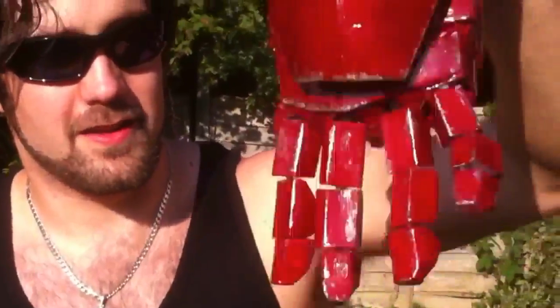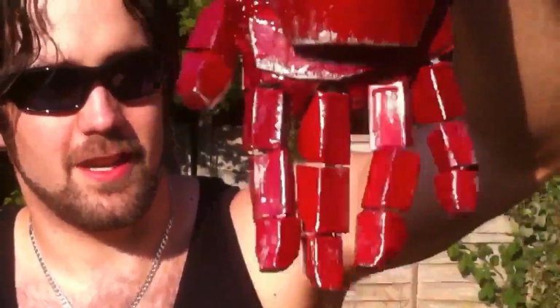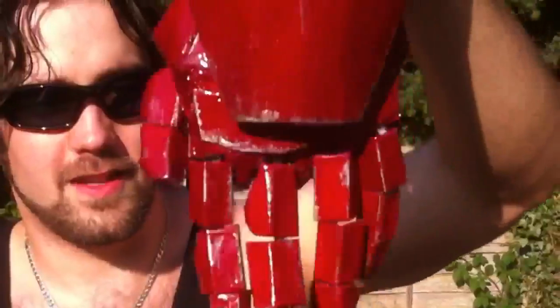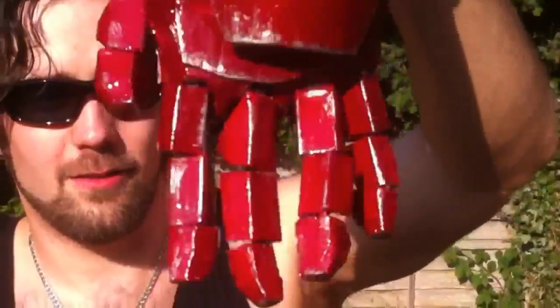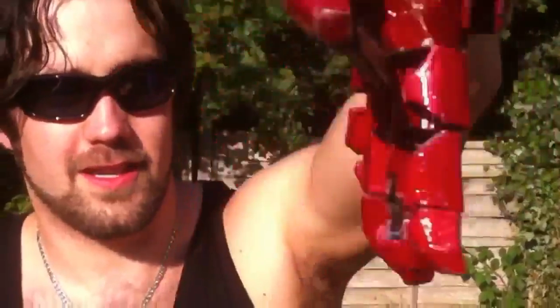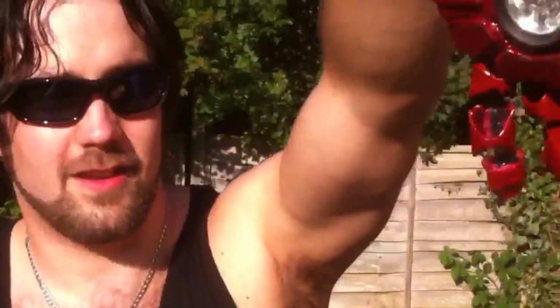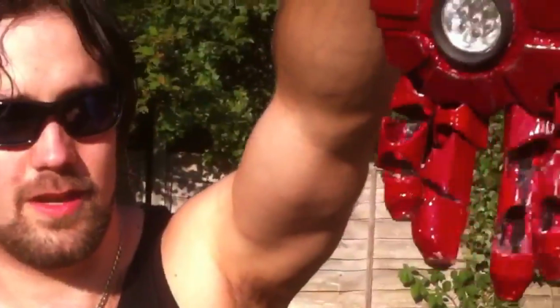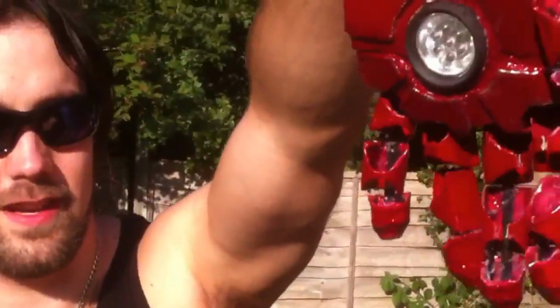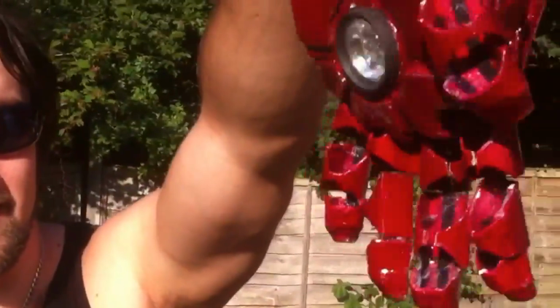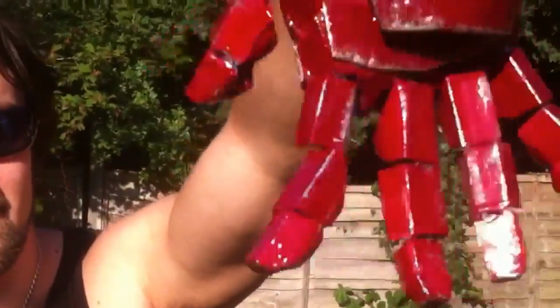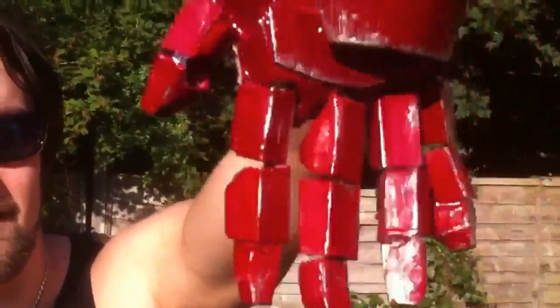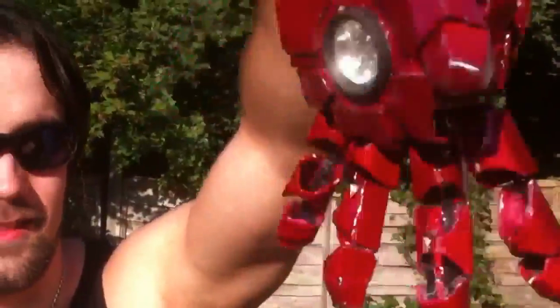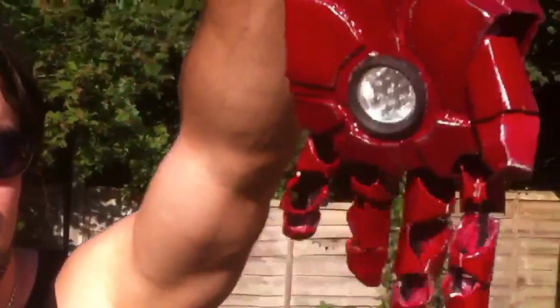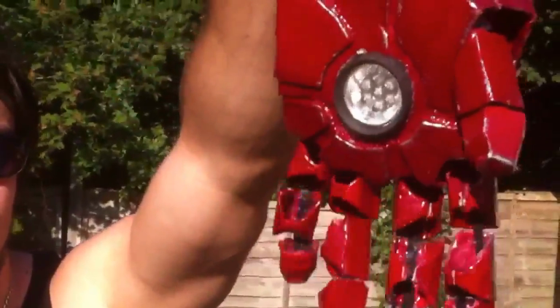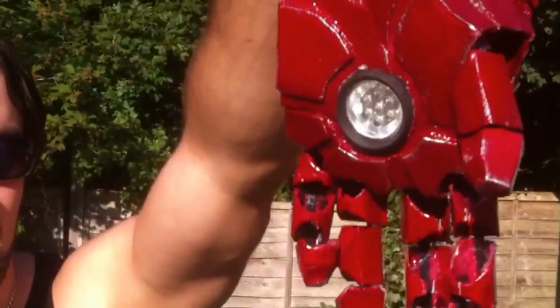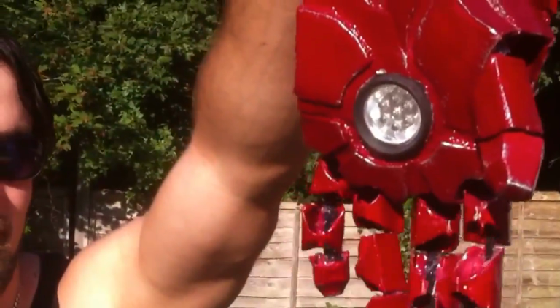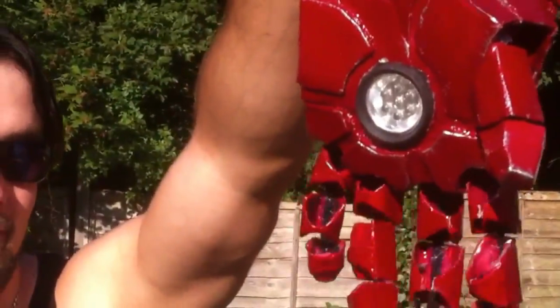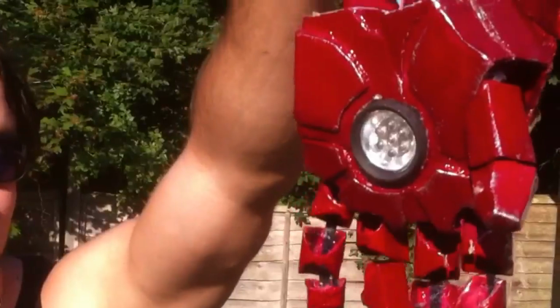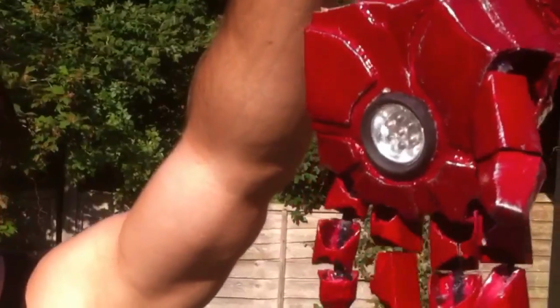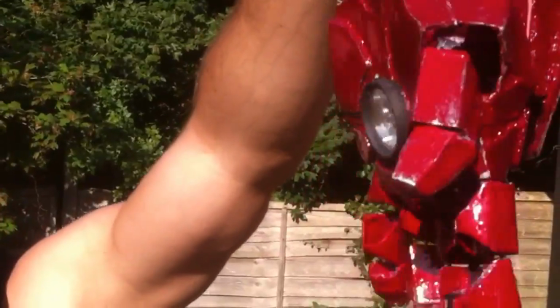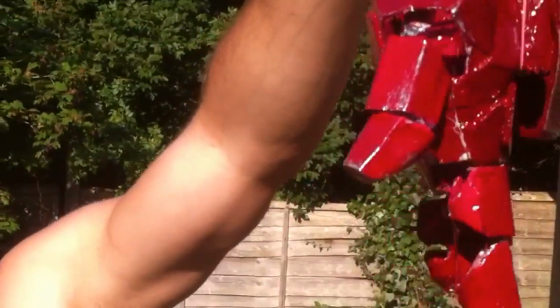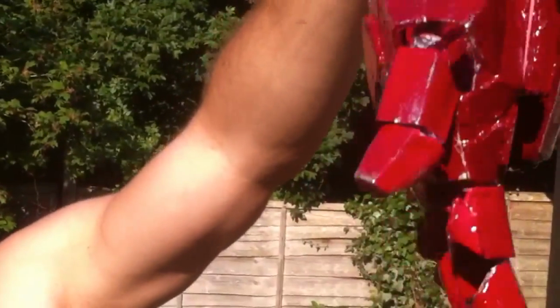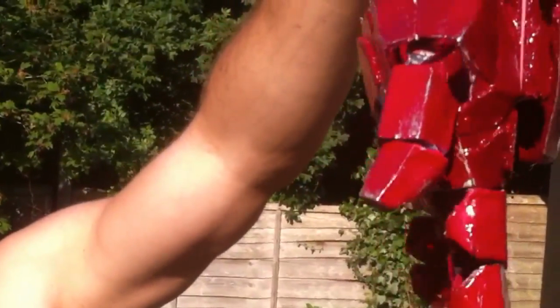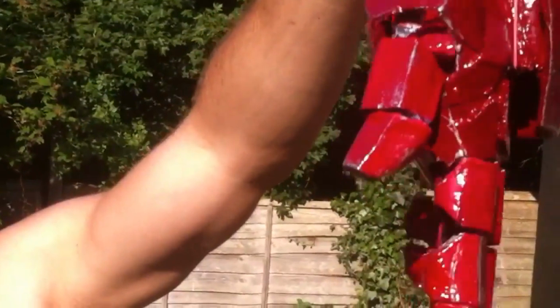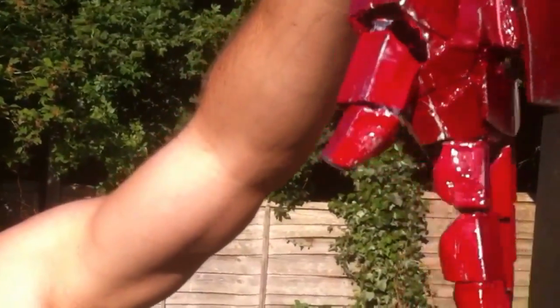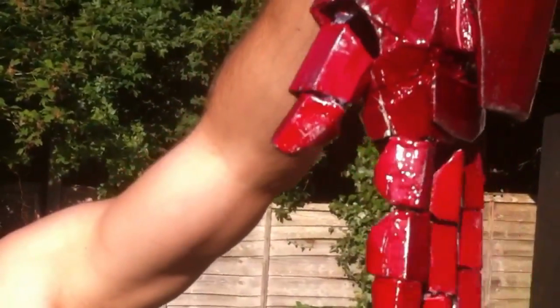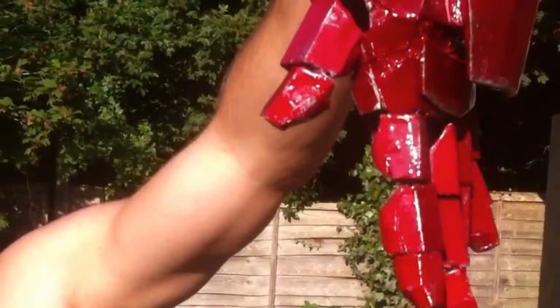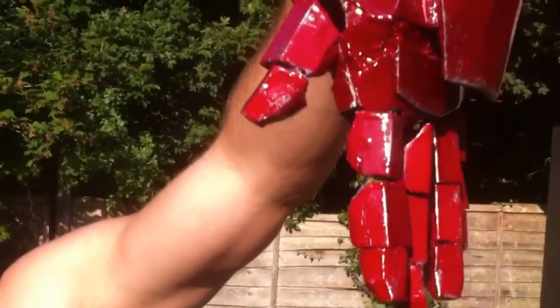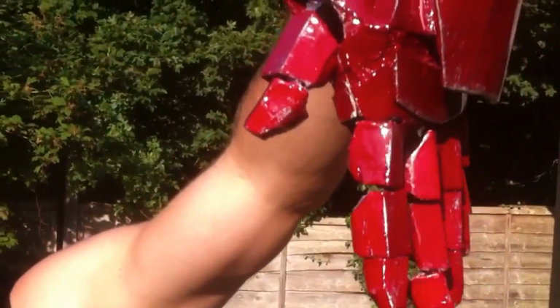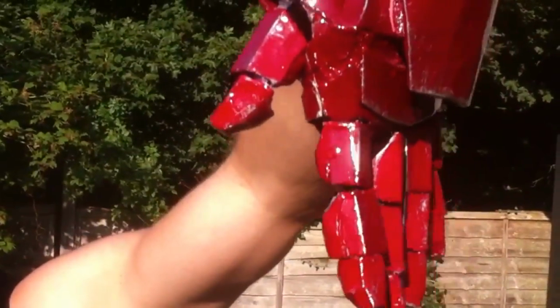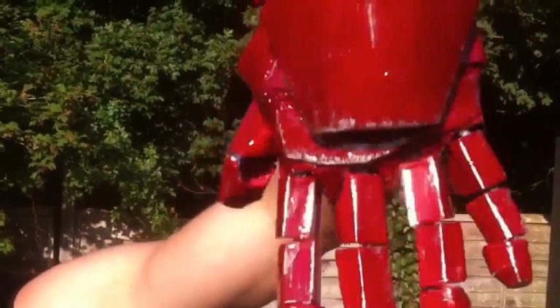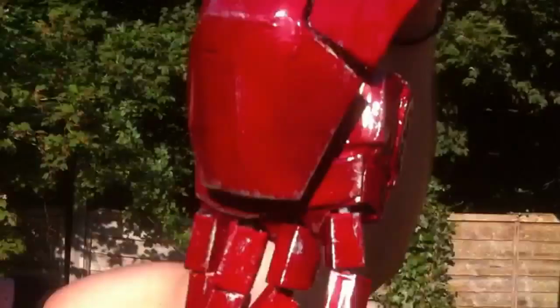The fingers themselves are held together with elasticated — I don't know what you'd call that — a bit of elasticated material, similar to what's in your underpants. So they've got a bit of stretch to them so you can clench your fists.